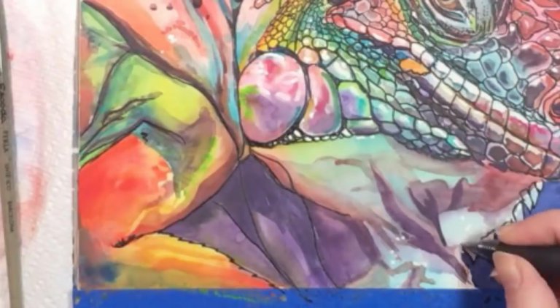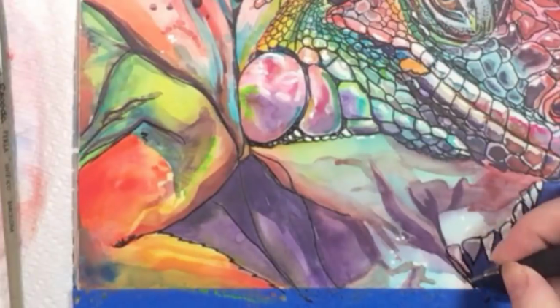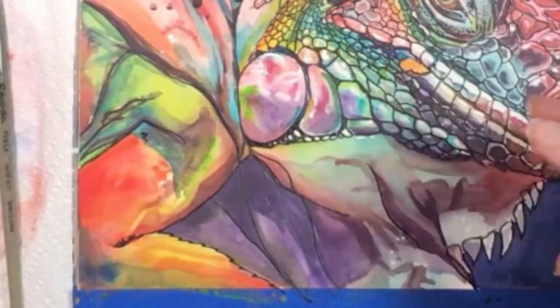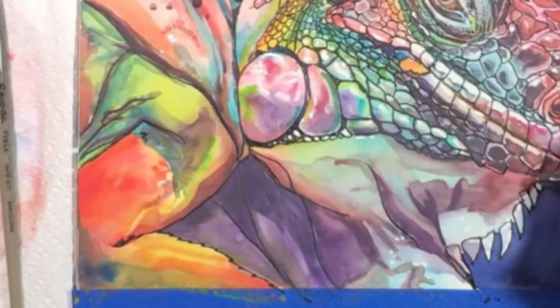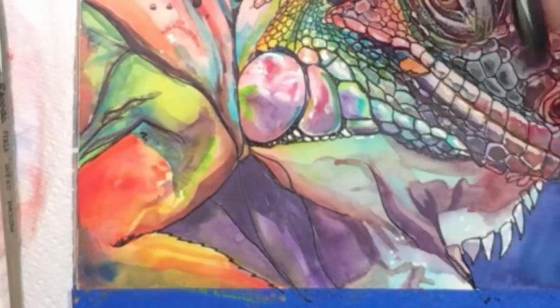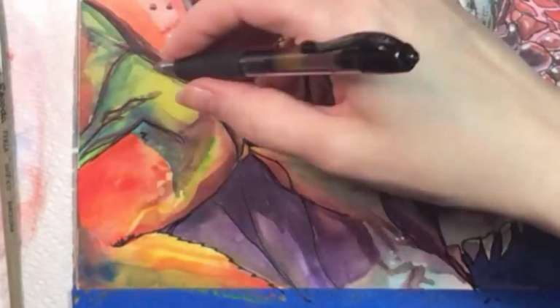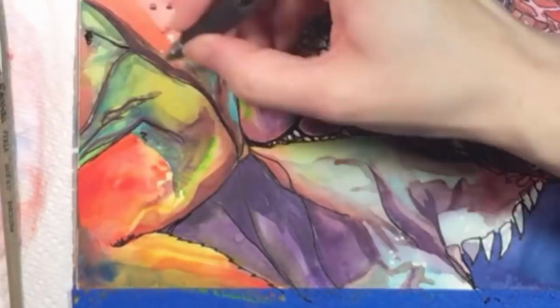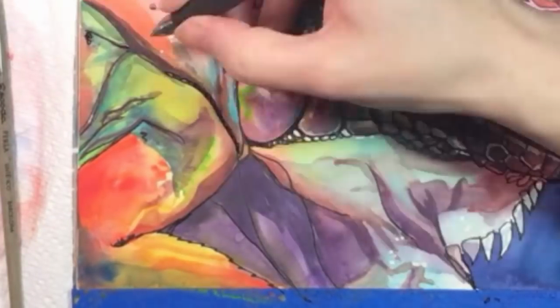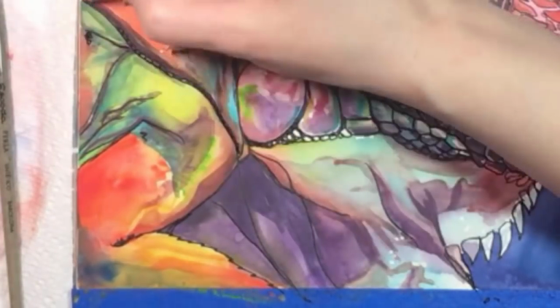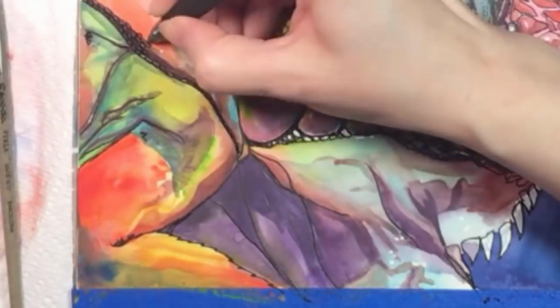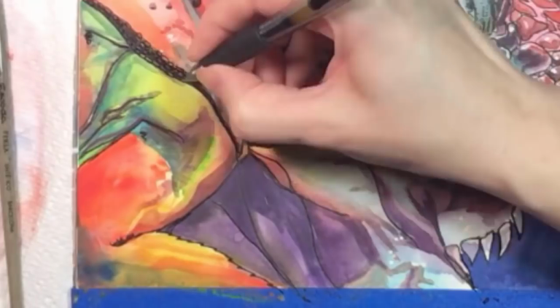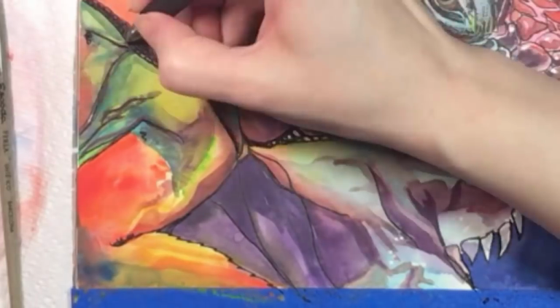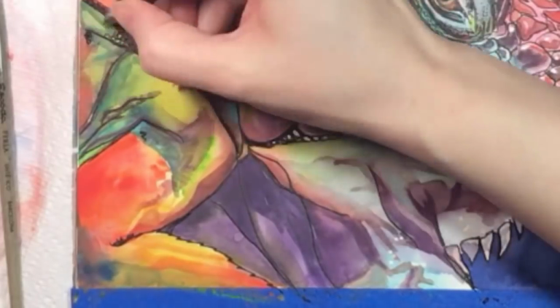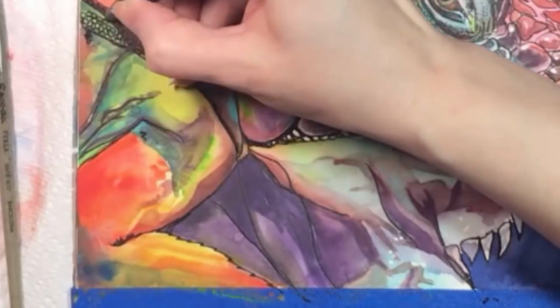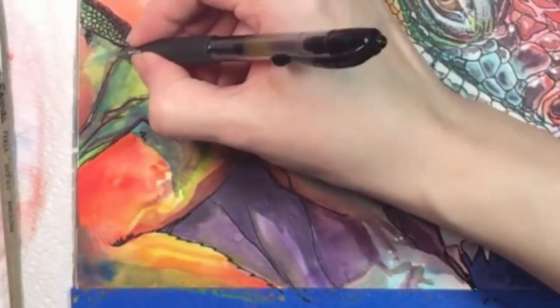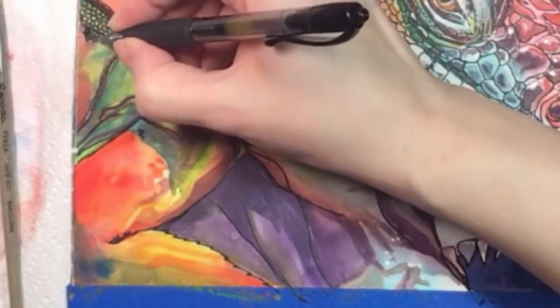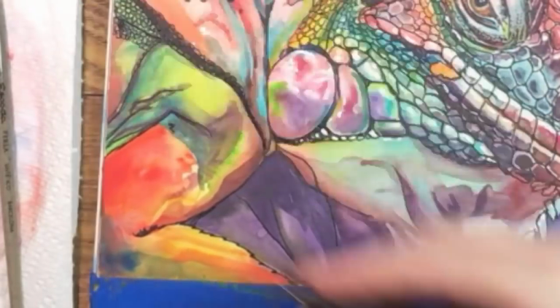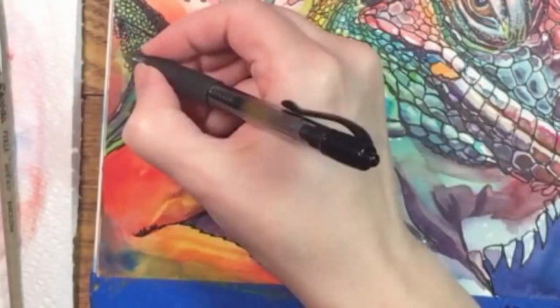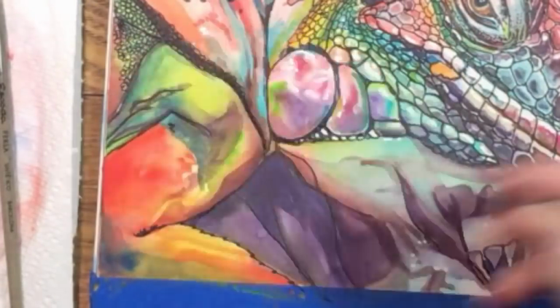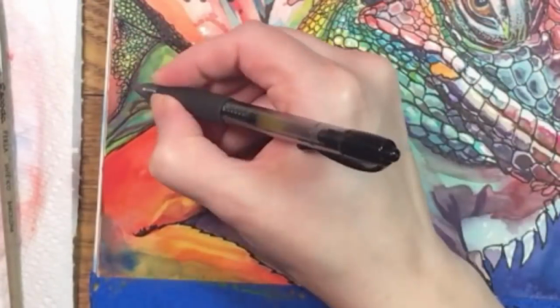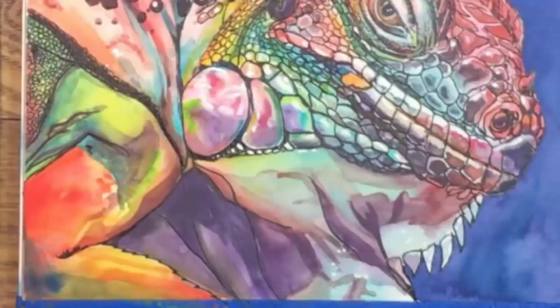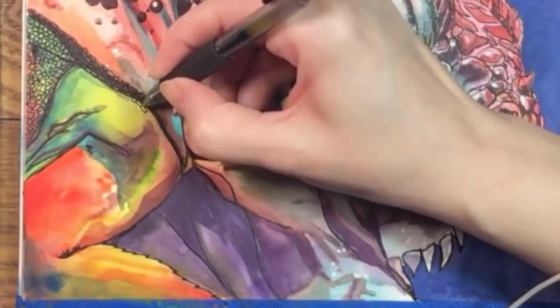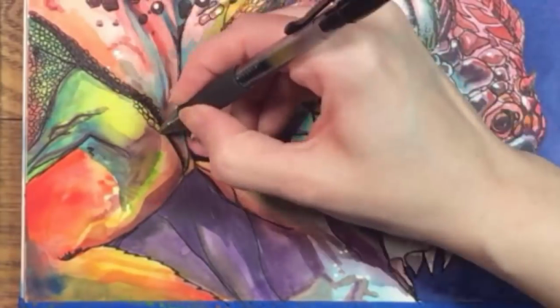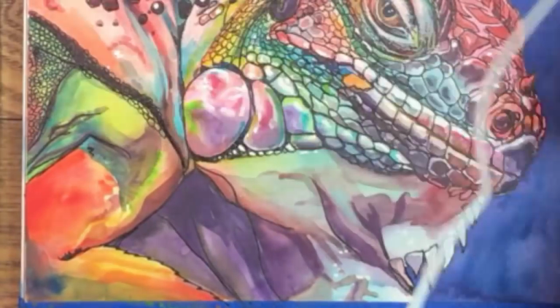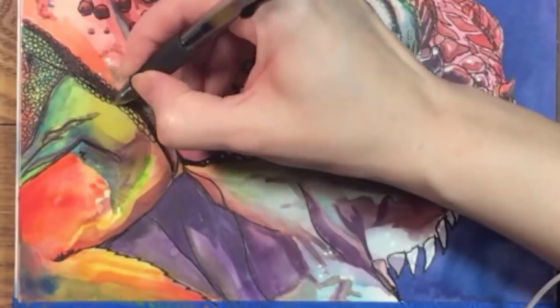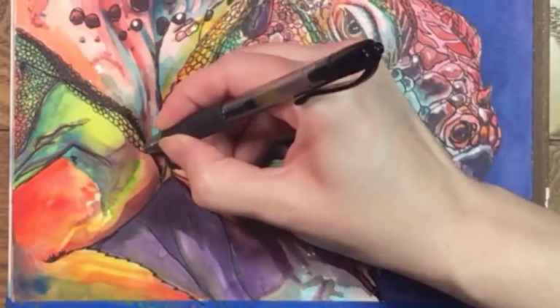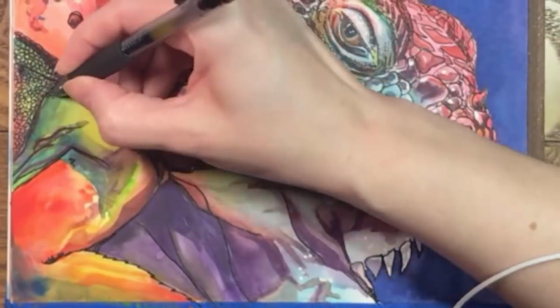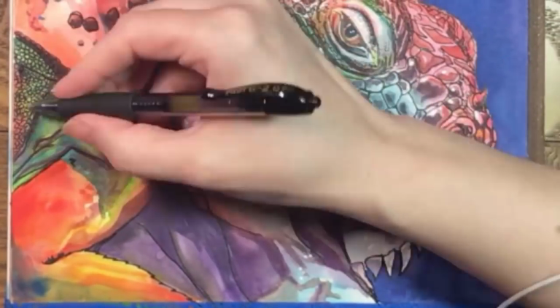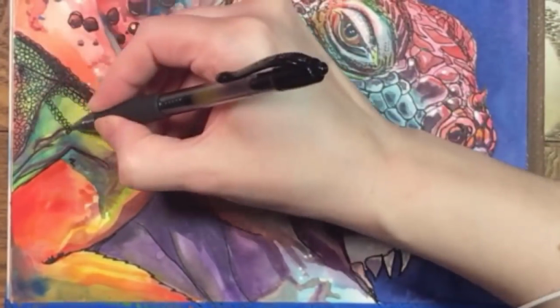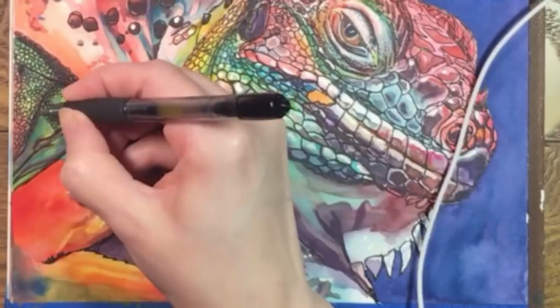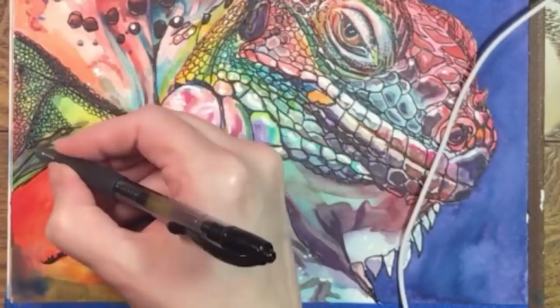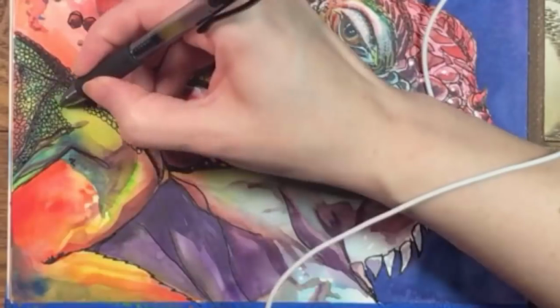Then it's just a thousand little circles. This is tedious work for sure, but it's also pretty easy. I tried to add a little variety in there, and in general the scales are bigger in areas that aren't wrinkled or along an edge.